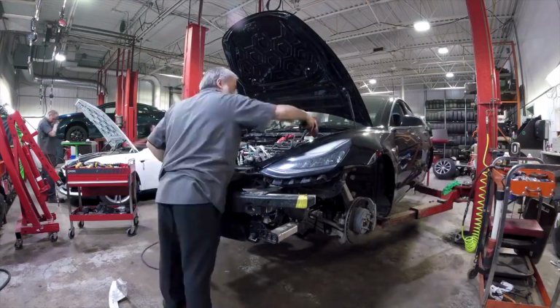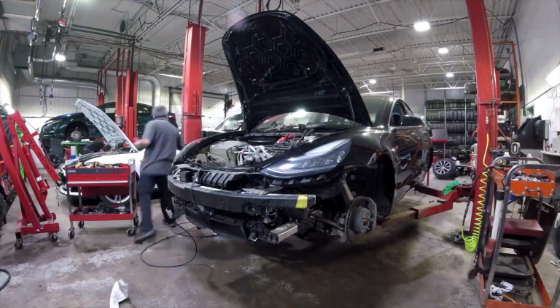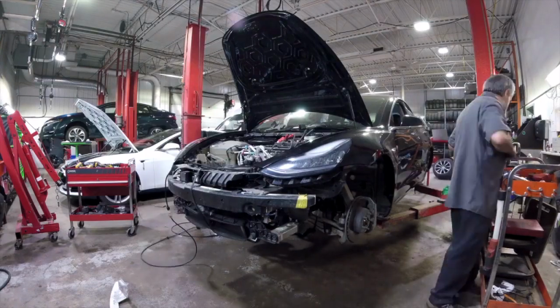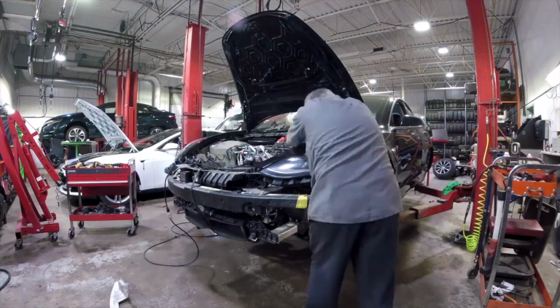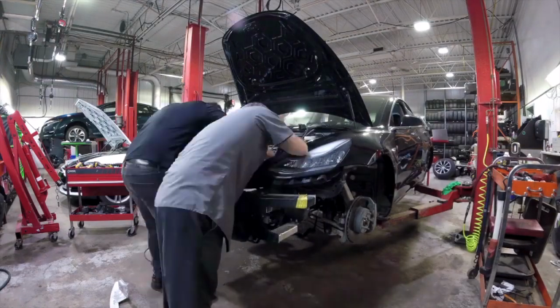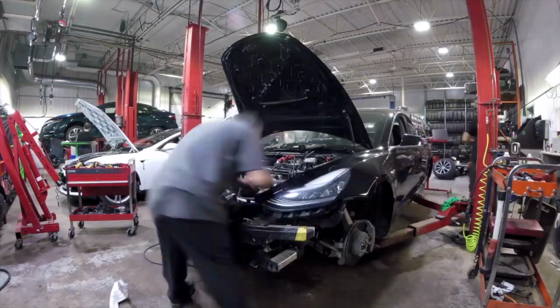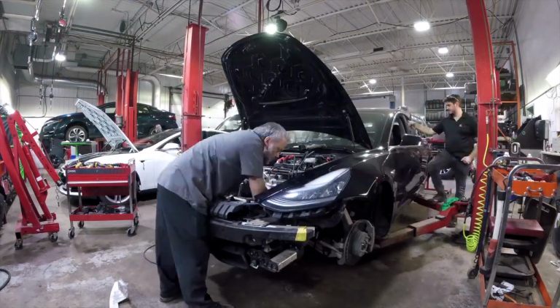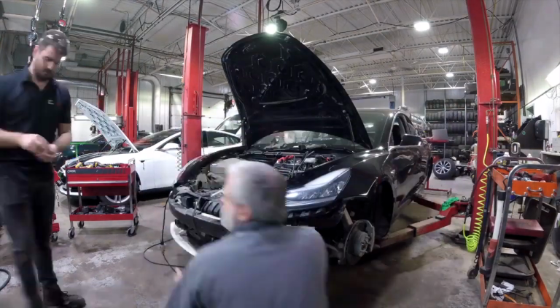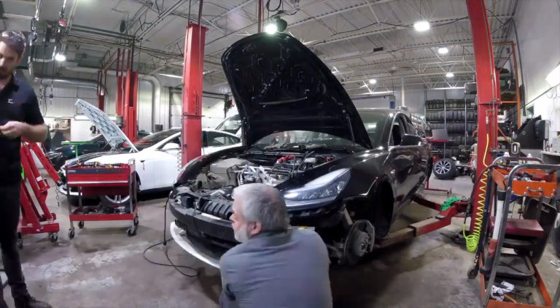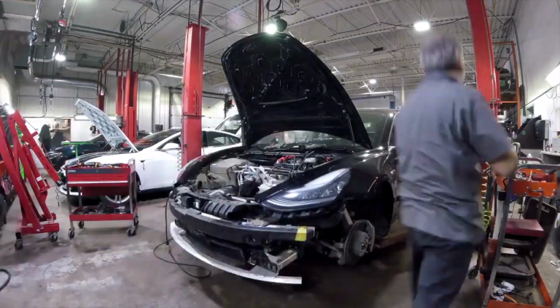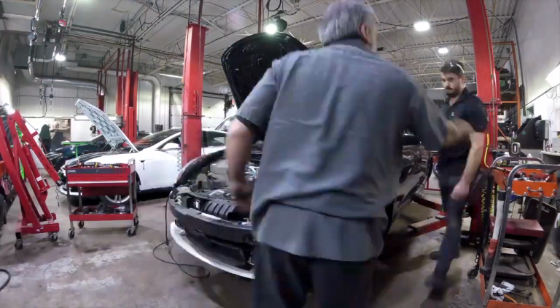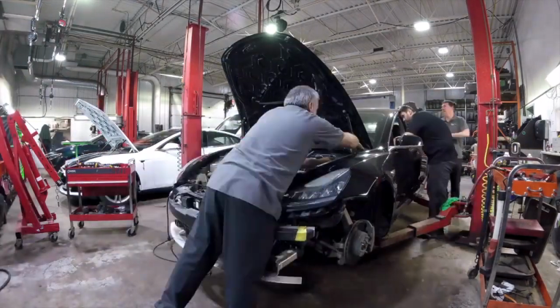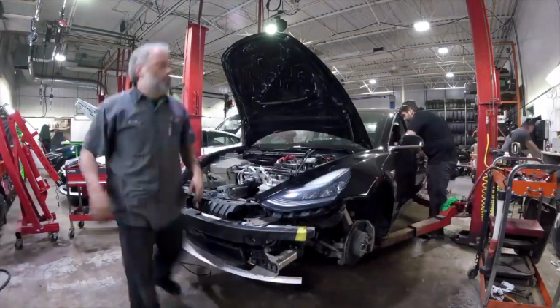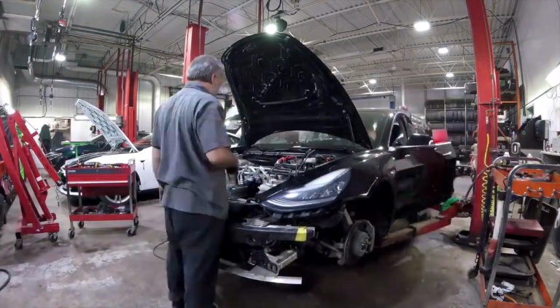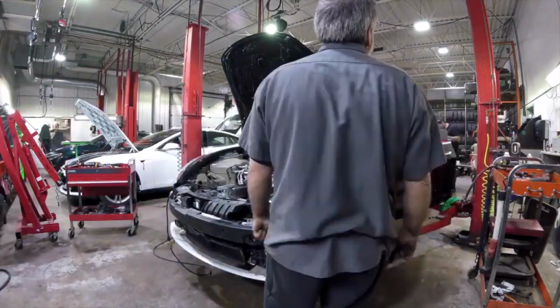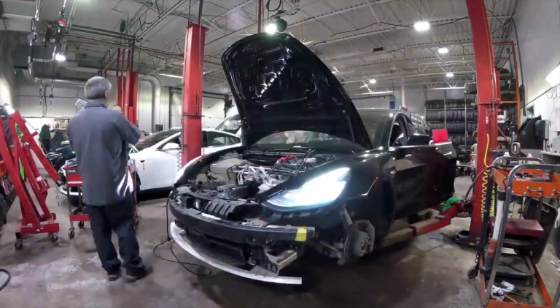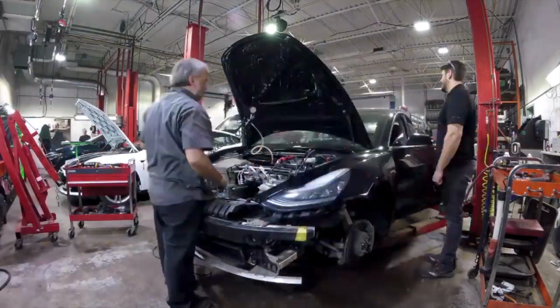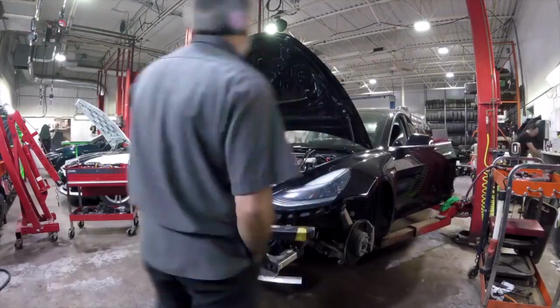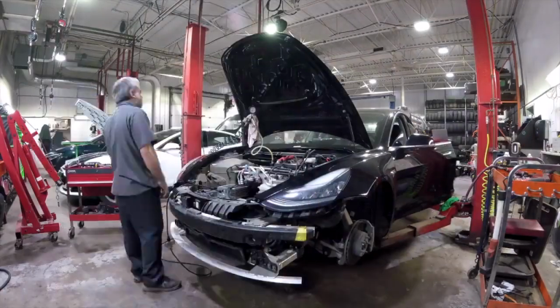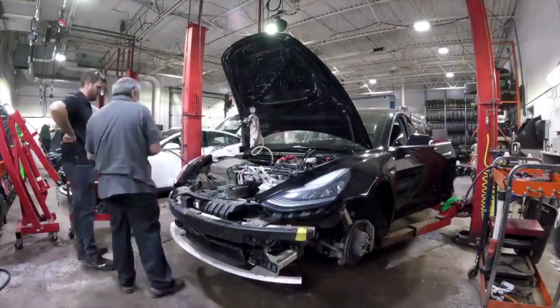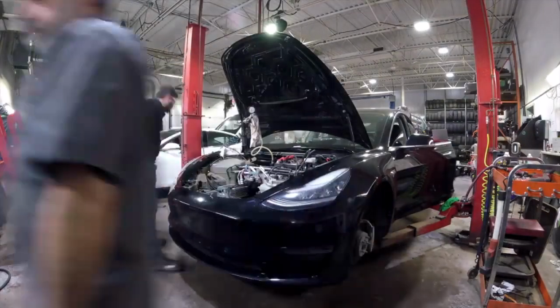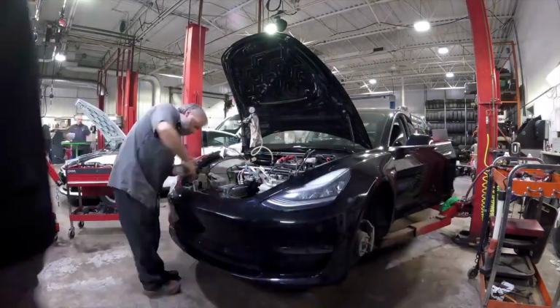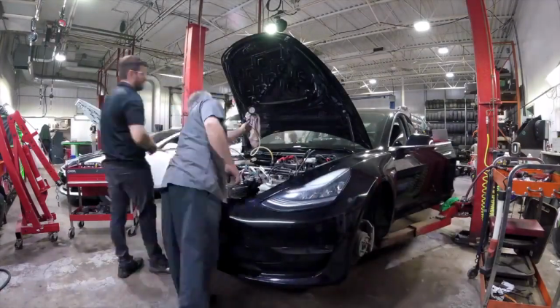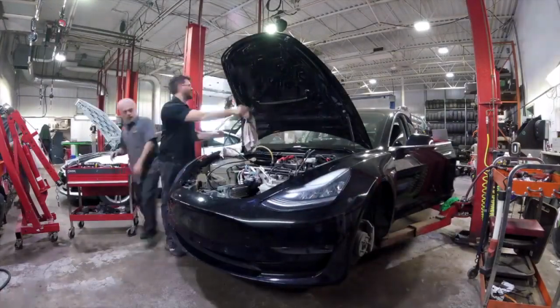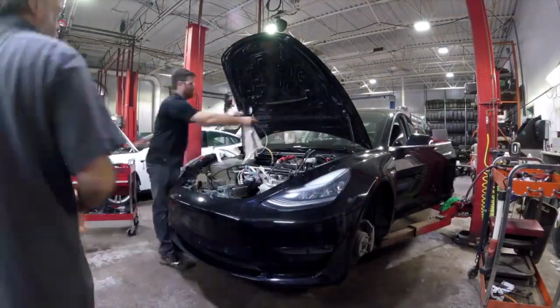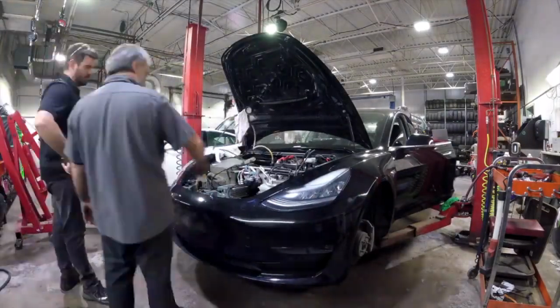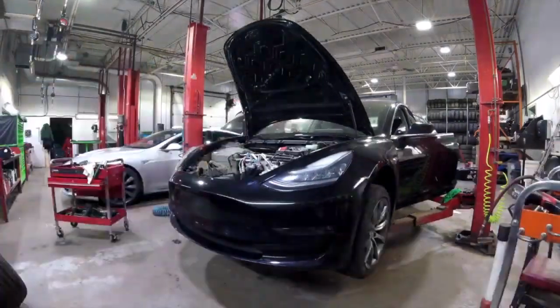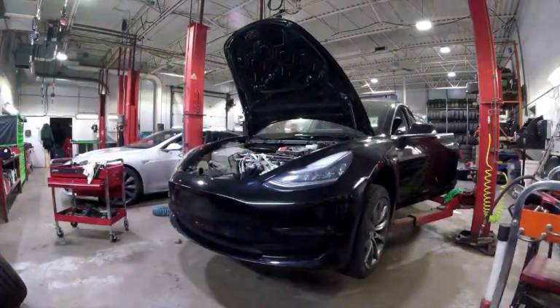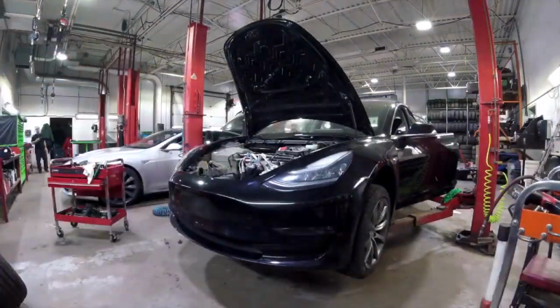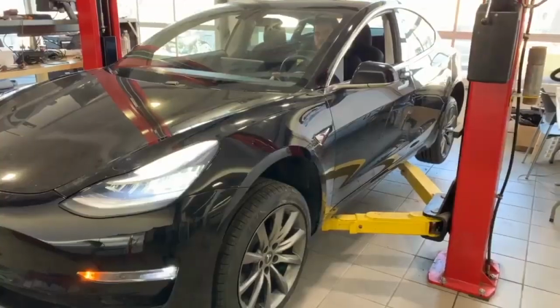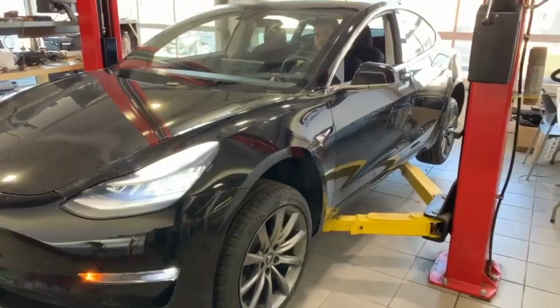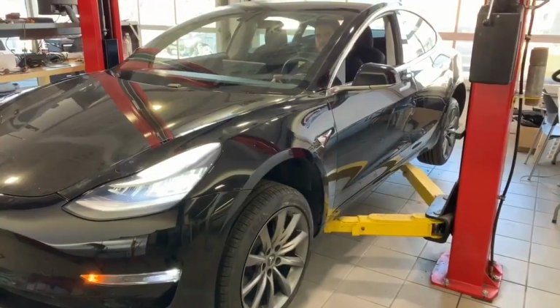Successful operation: transformation of a Tesla Model 3 rear wheel drive to a dual motor. Thanks for watching!